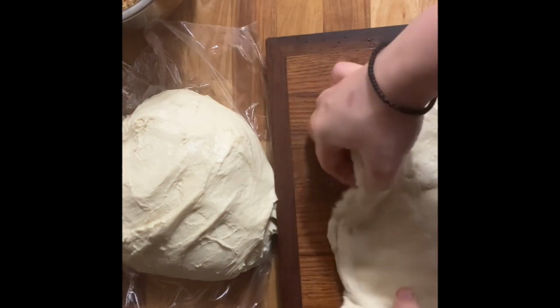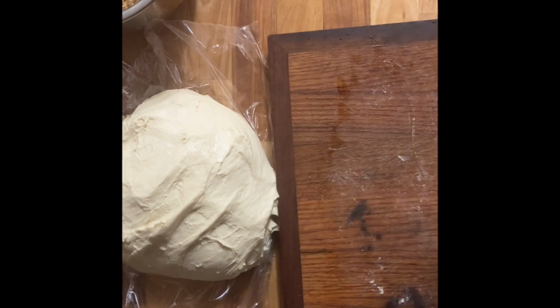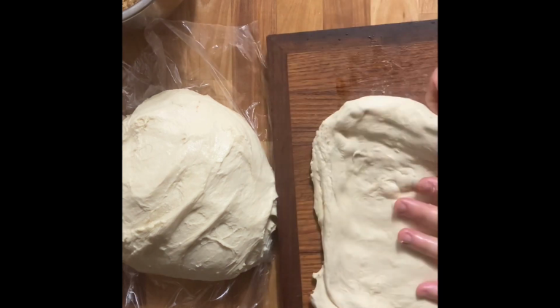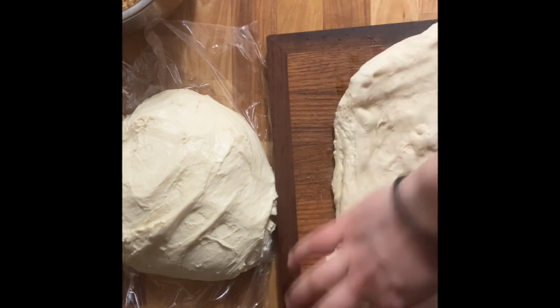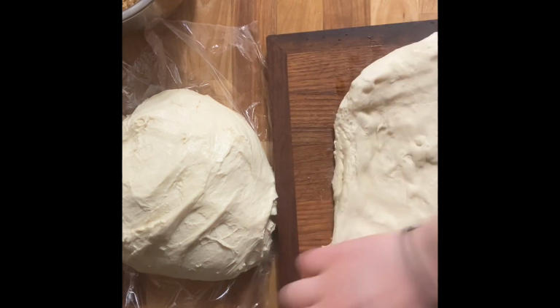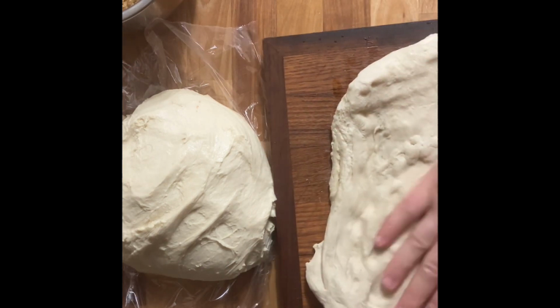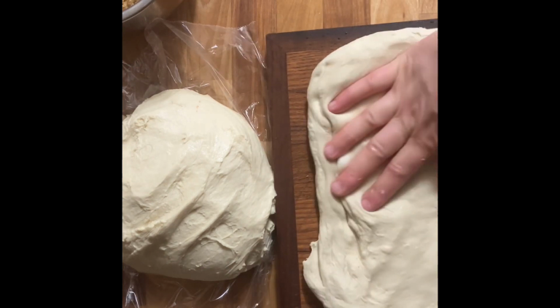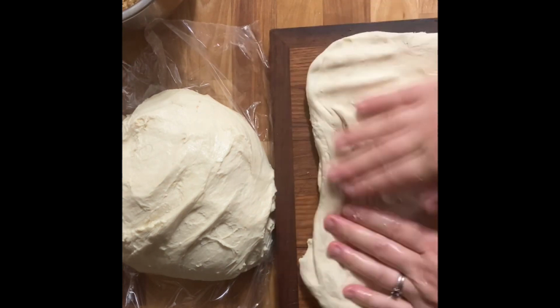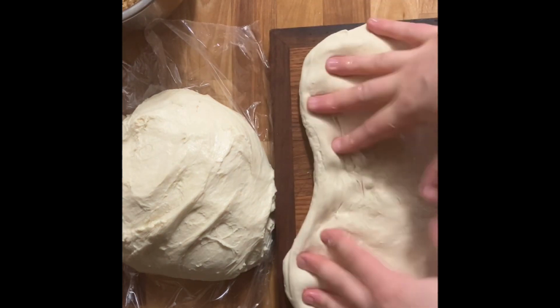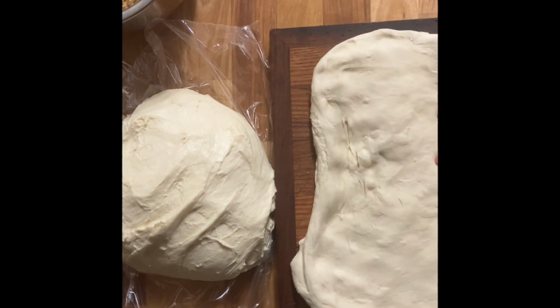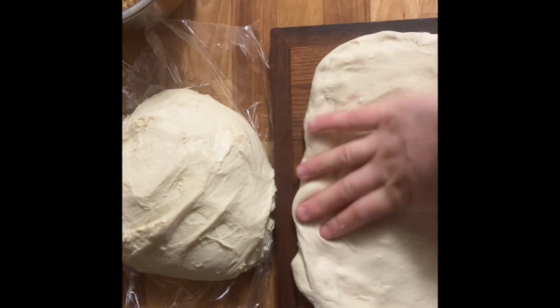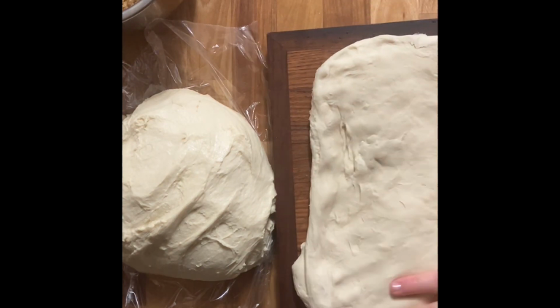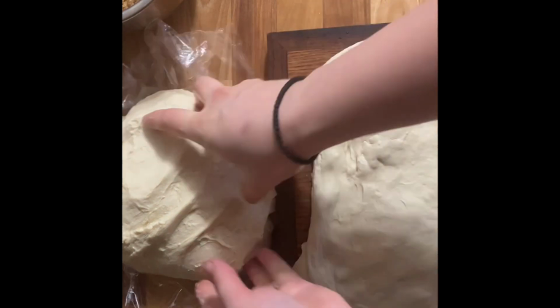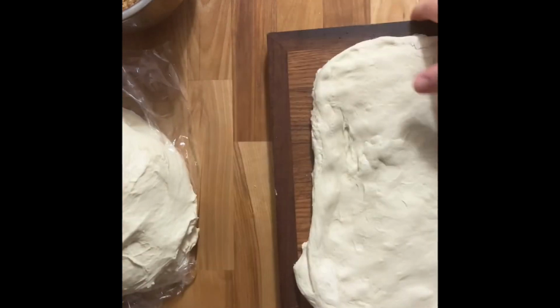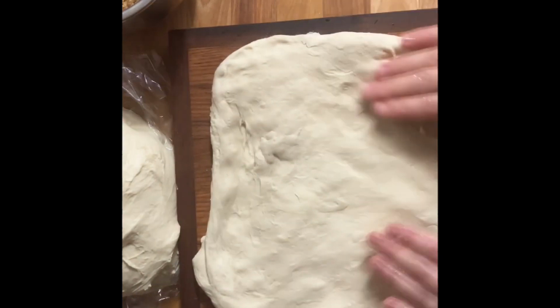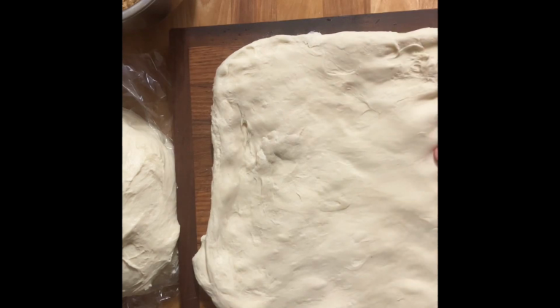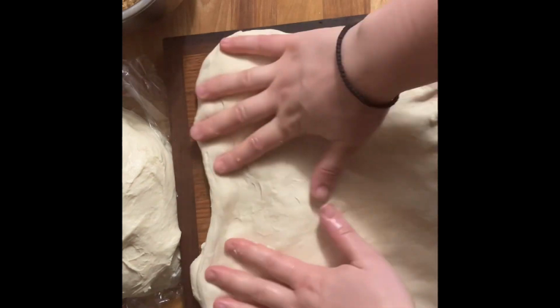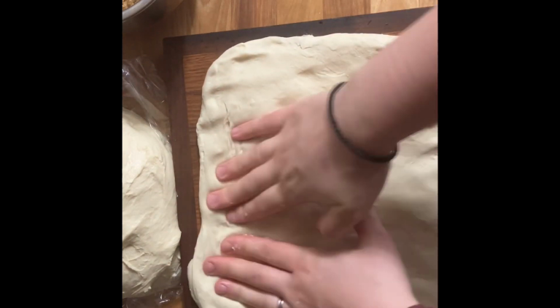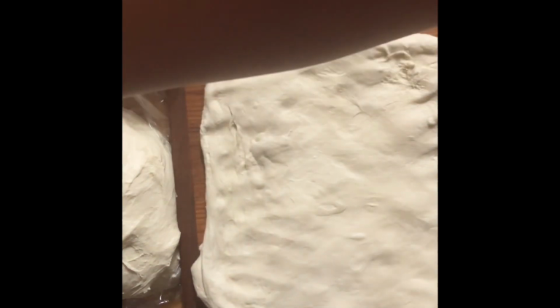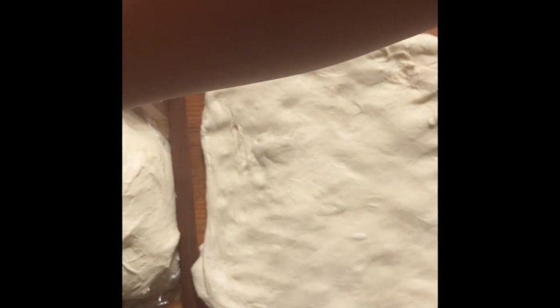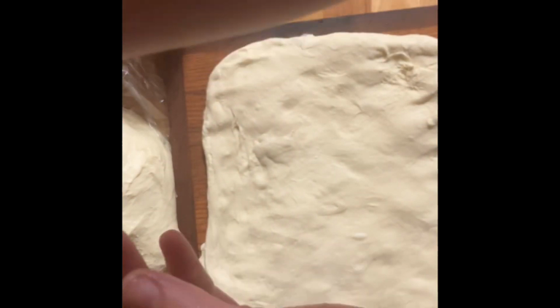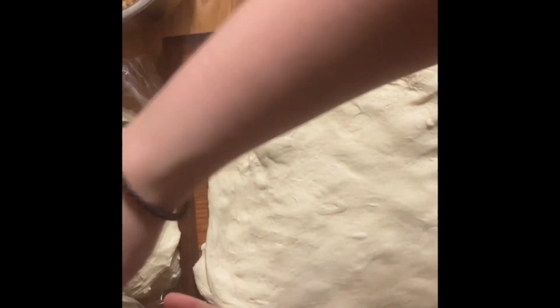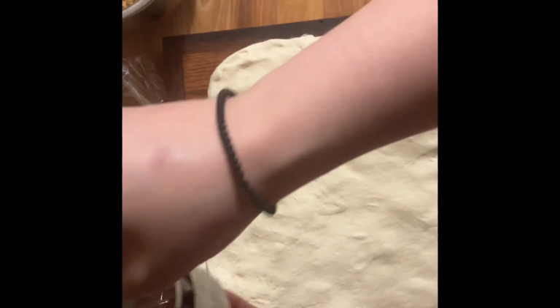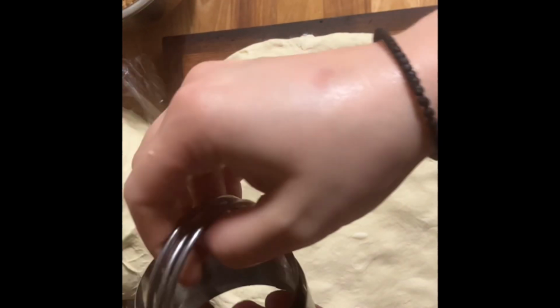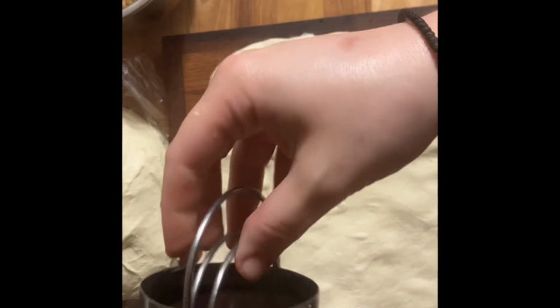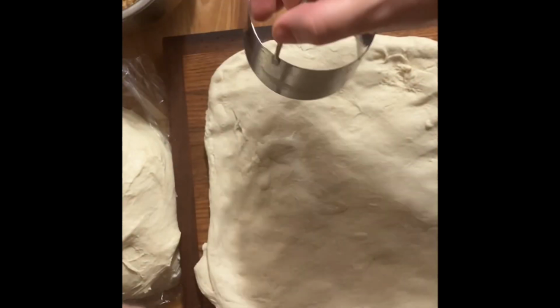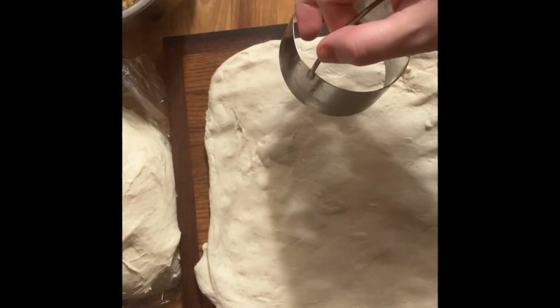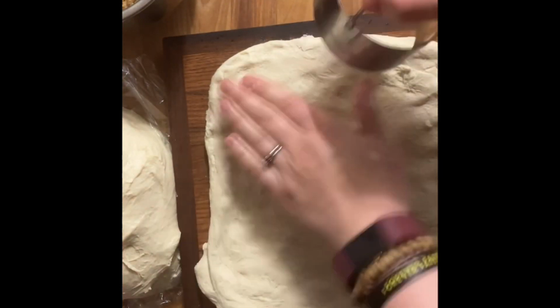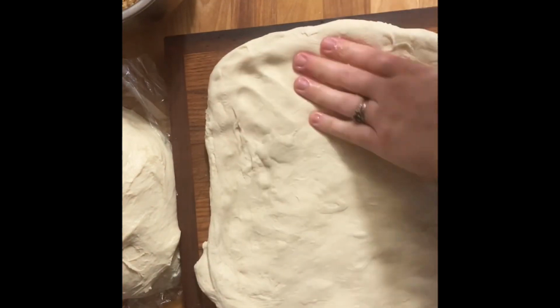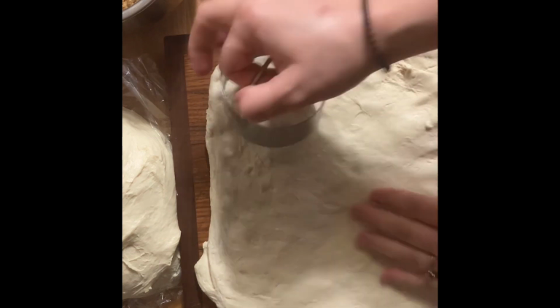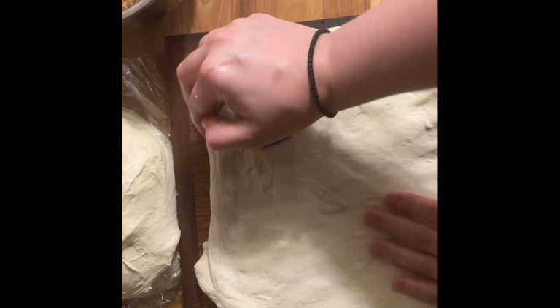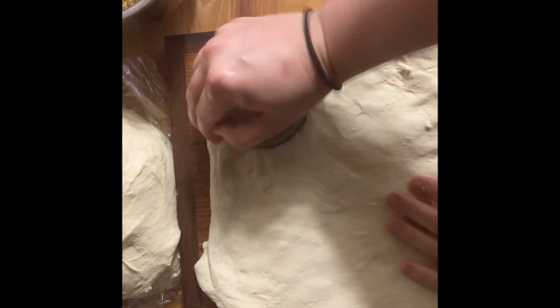First I'm going to show you how I make my English muffins. I take the dough and just pat it out to about half an inch thick, then go ahead and cut out my English muffins.